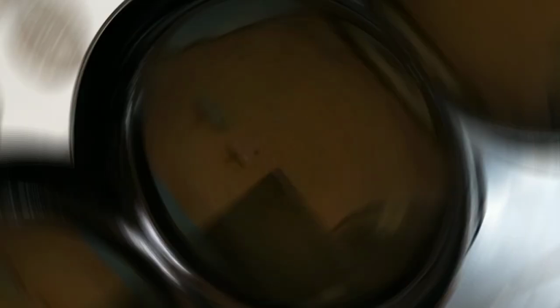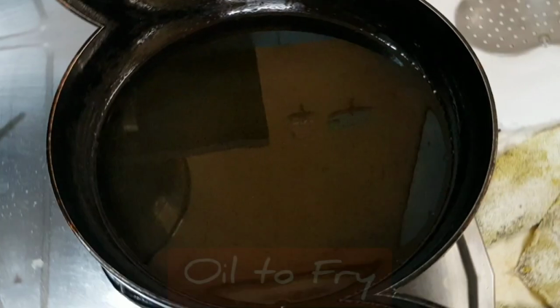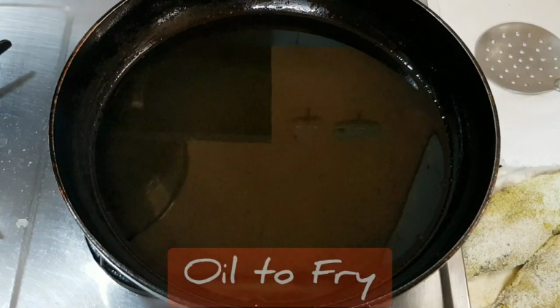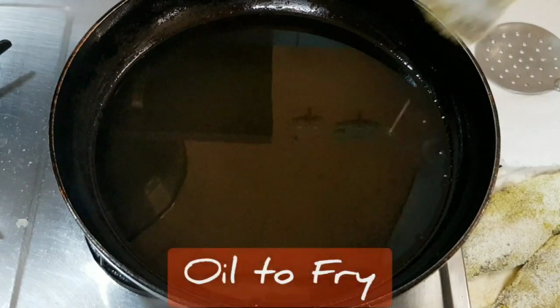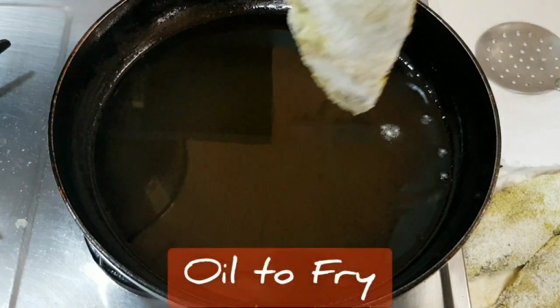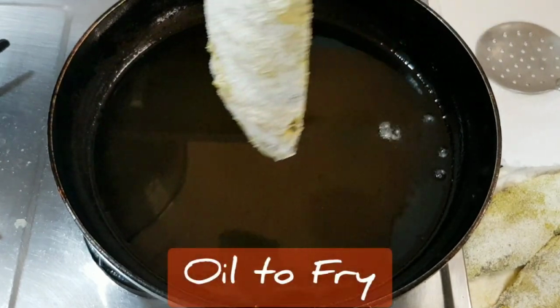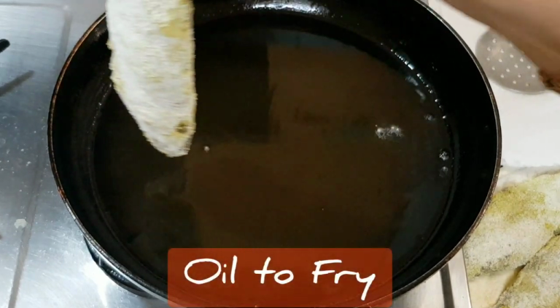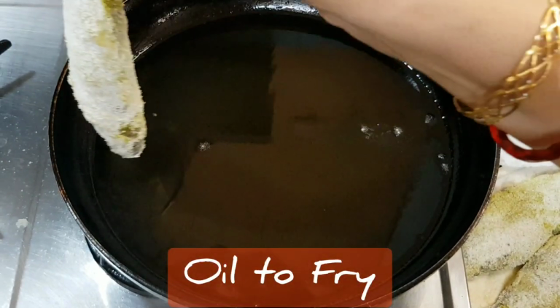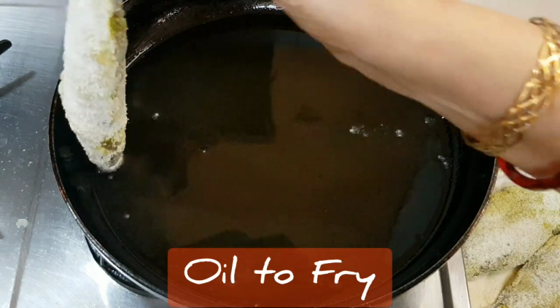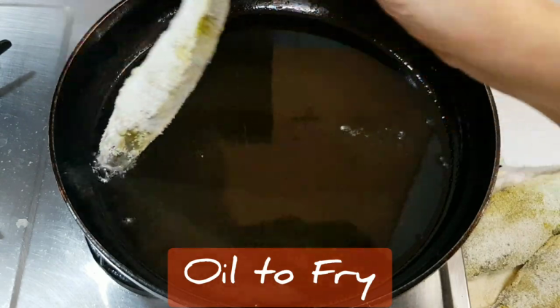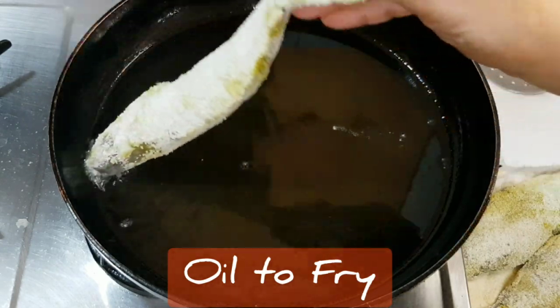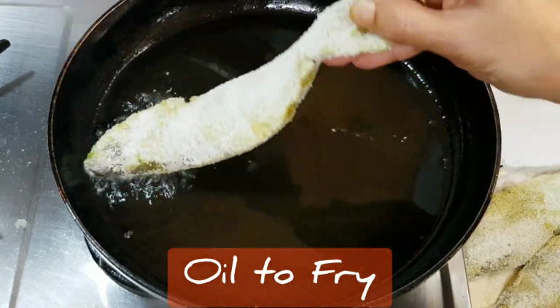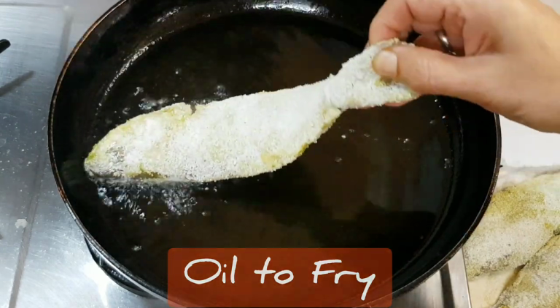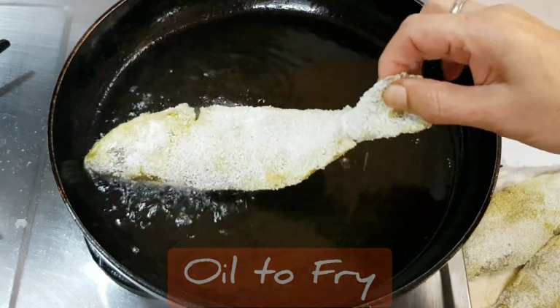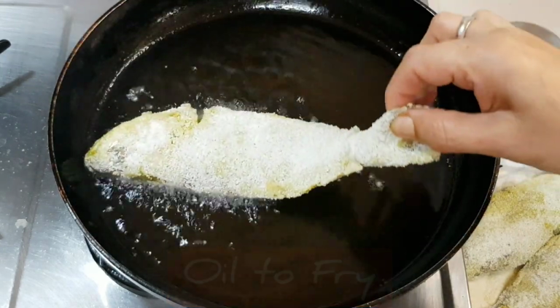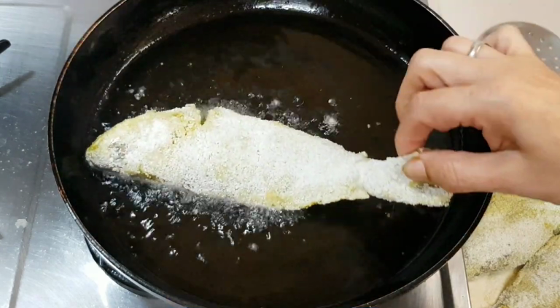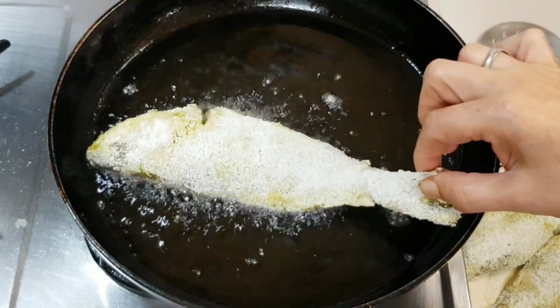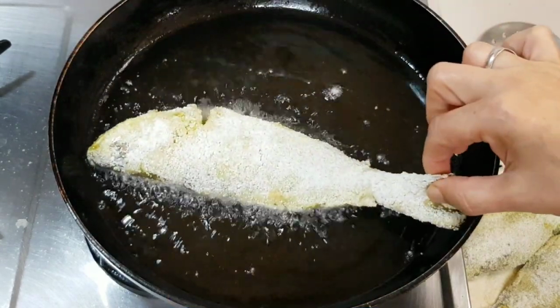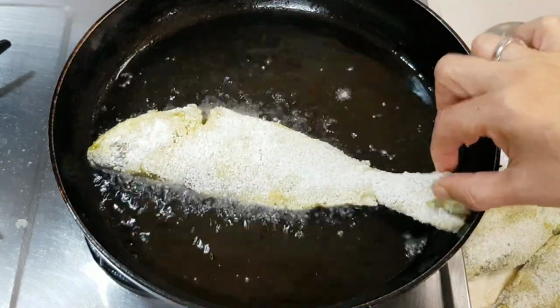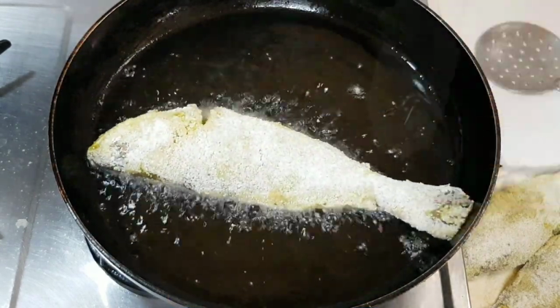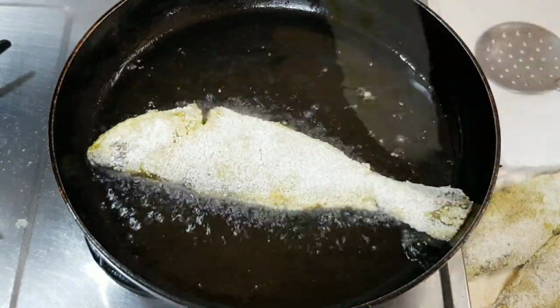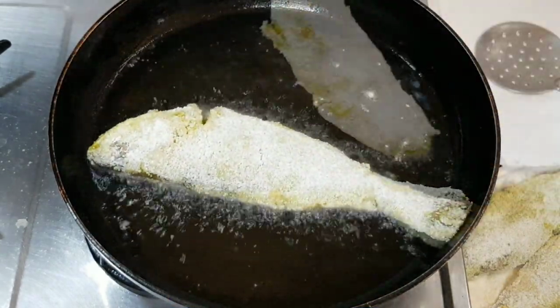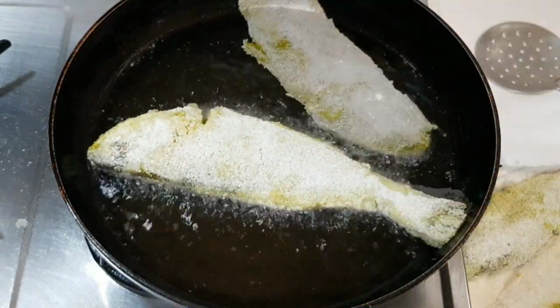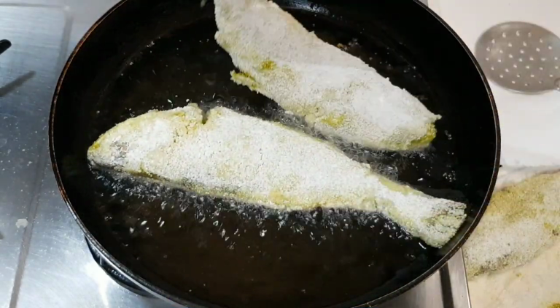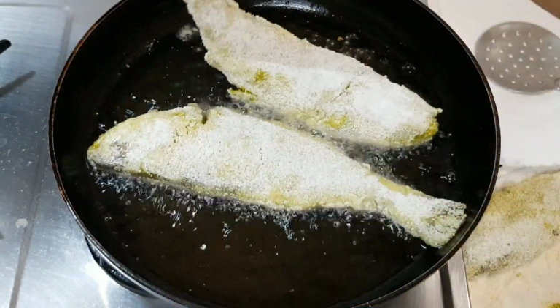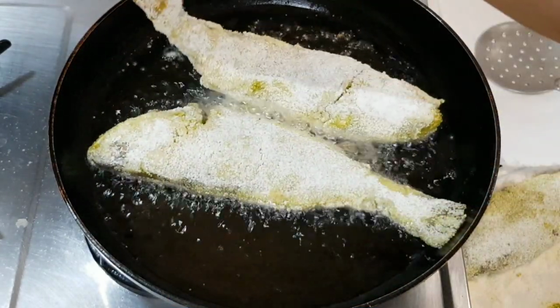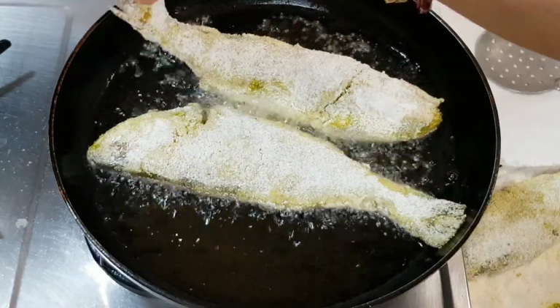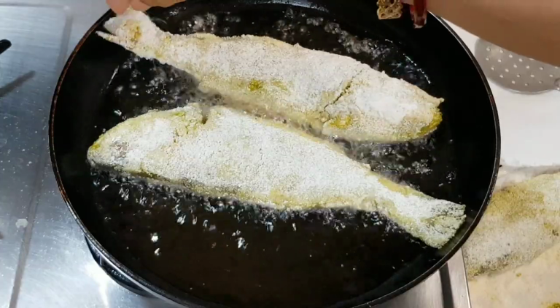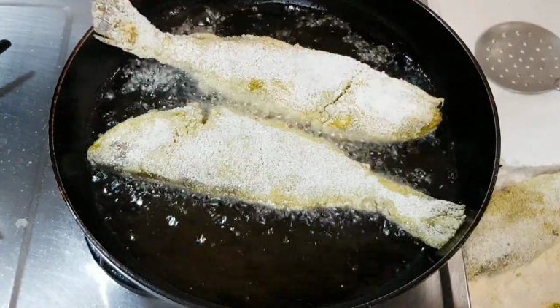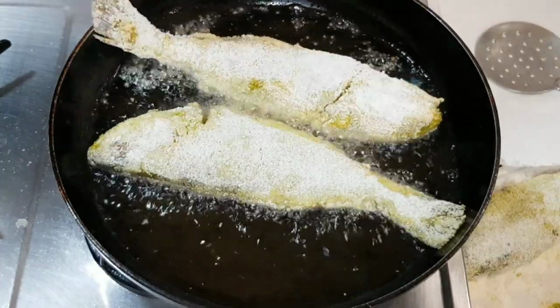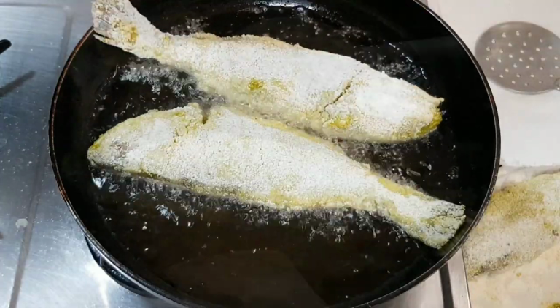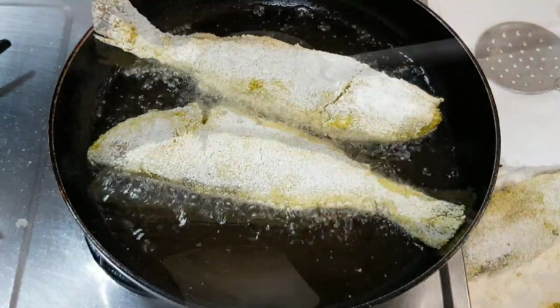Heat oil in a shallow frying pan to medium hot and shallow fry the fish about three minutes on each side.